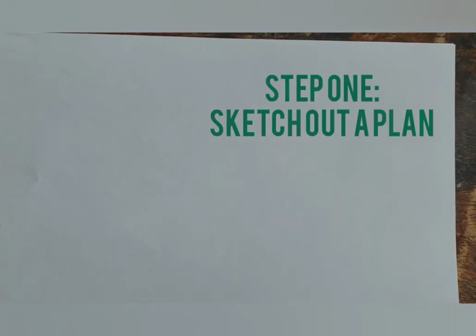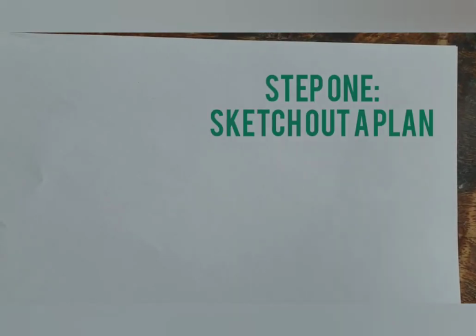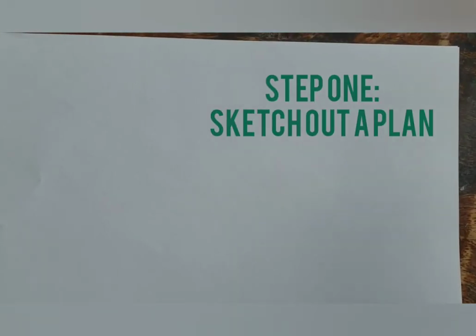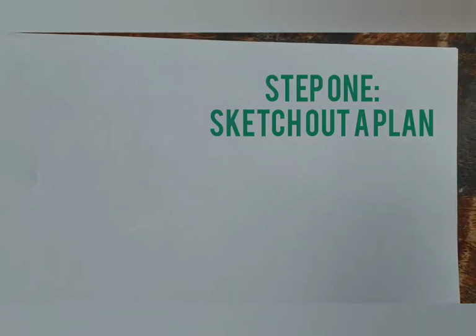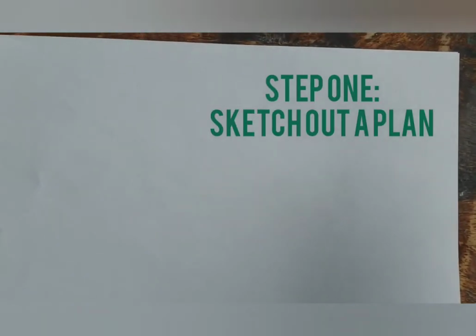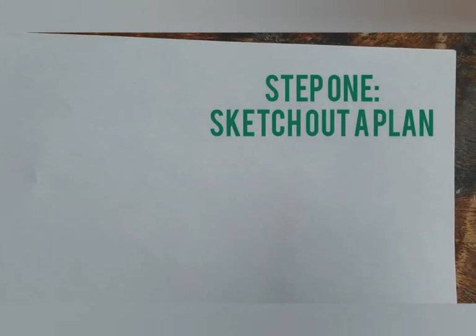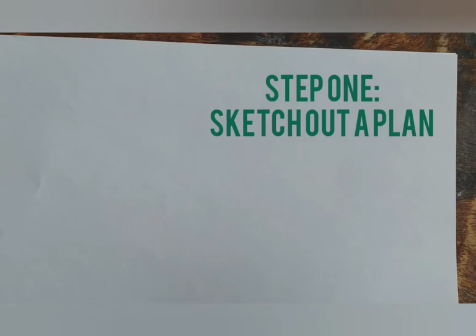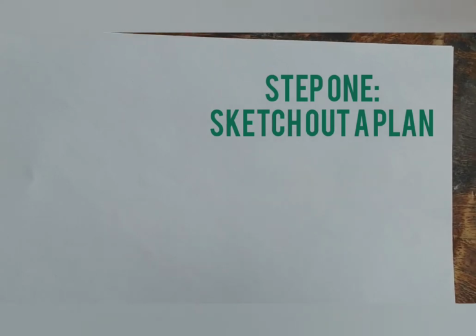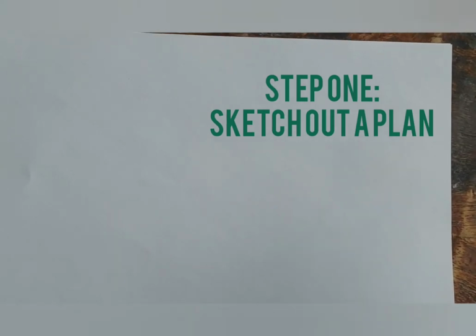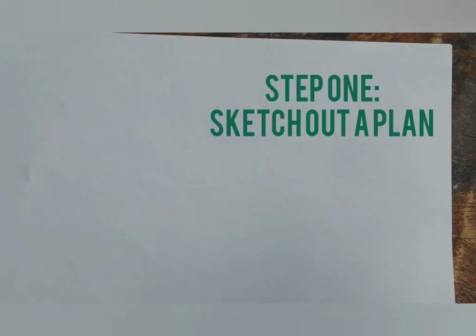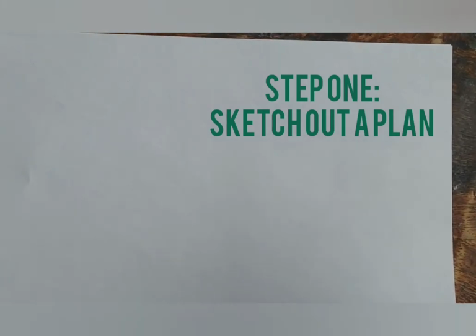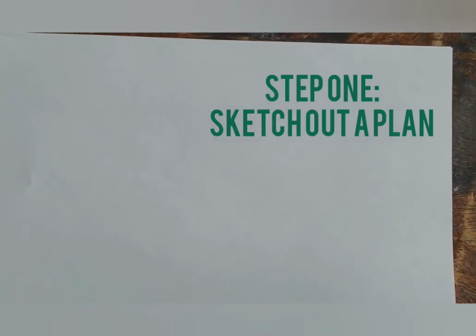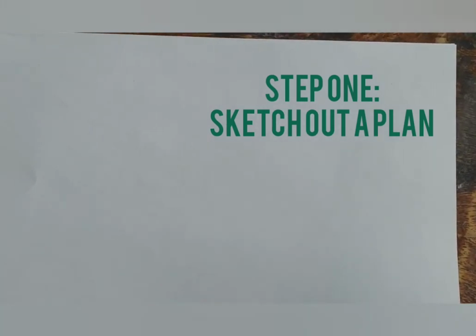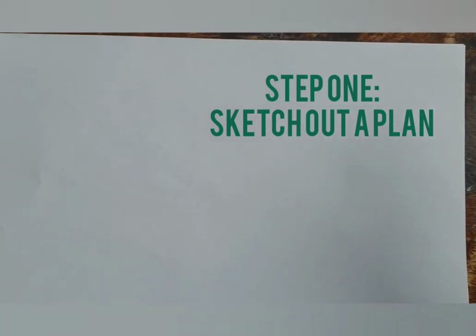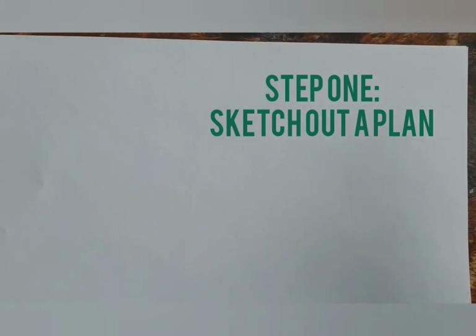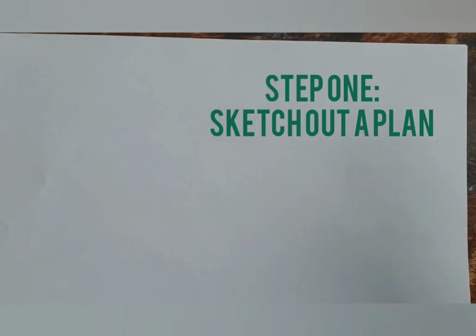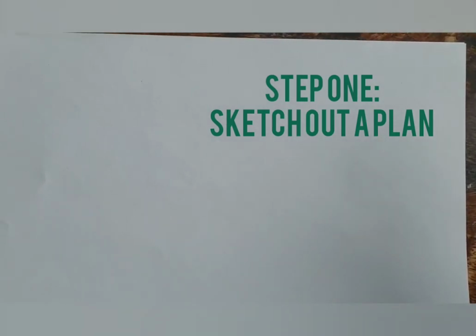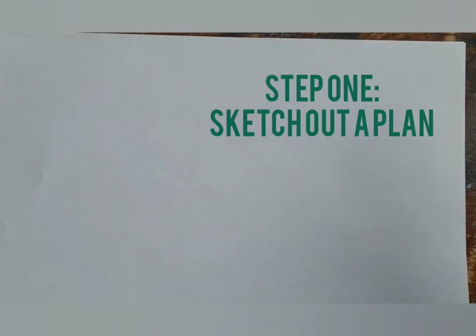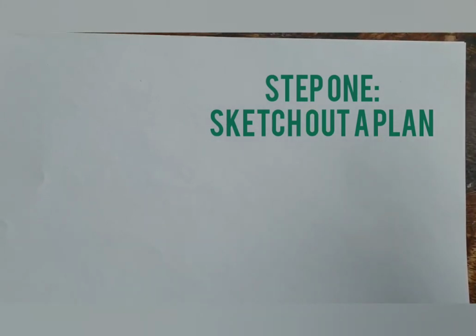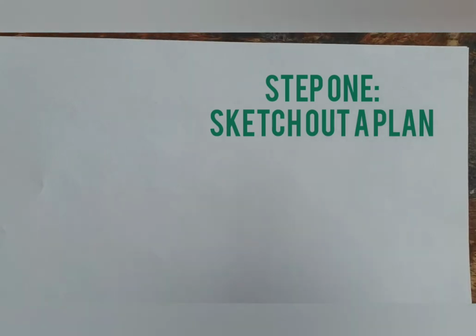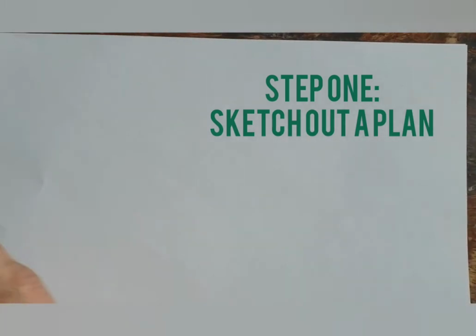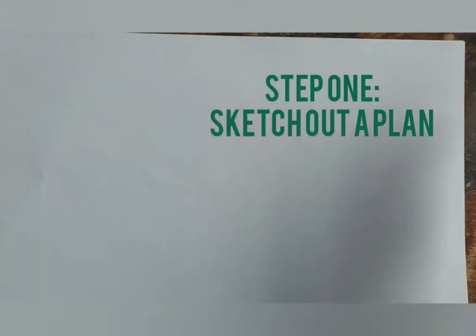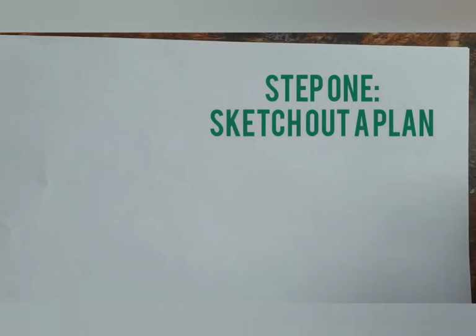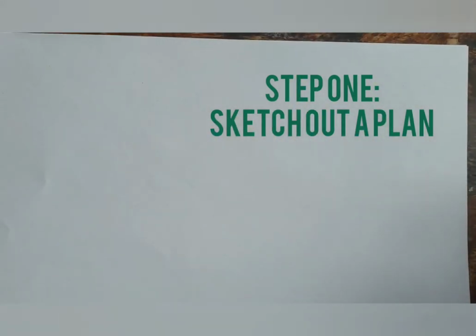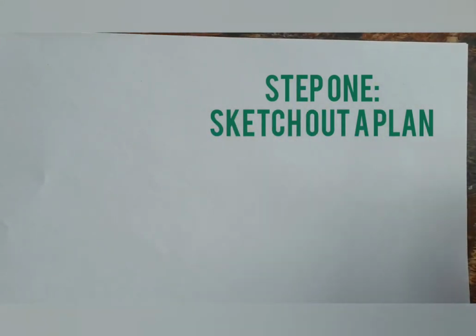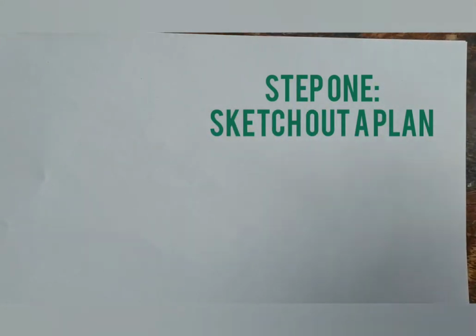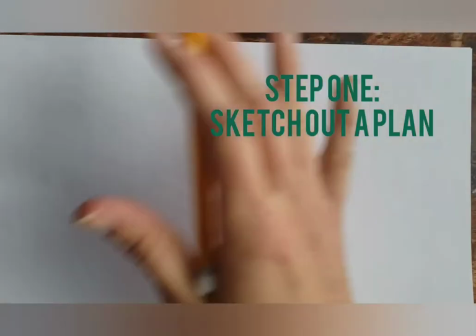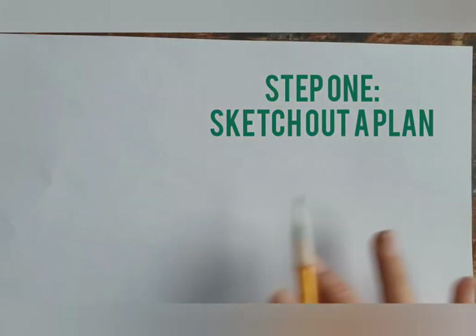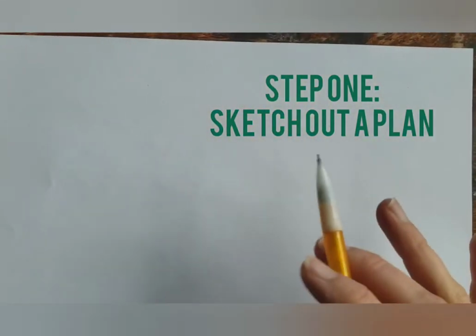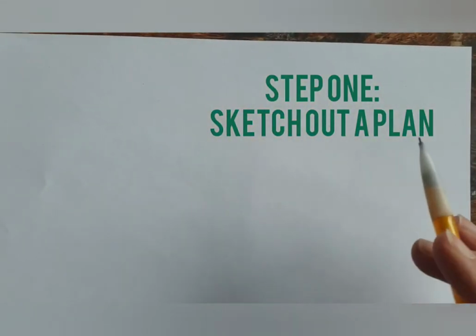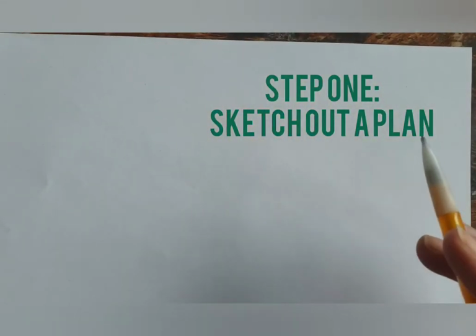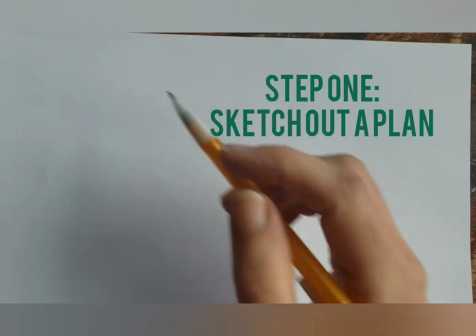All right, I'm excited. Here we go. So the first thing we want to do is just kind of plan out what this red panda is going to look like, and we're going to sketch it out over our paper so we can get a rough layout of where everything's going to be.